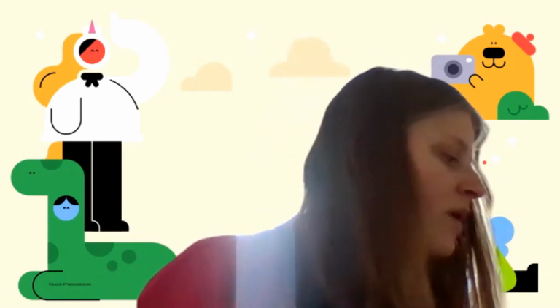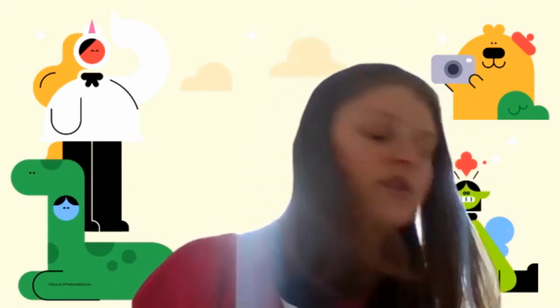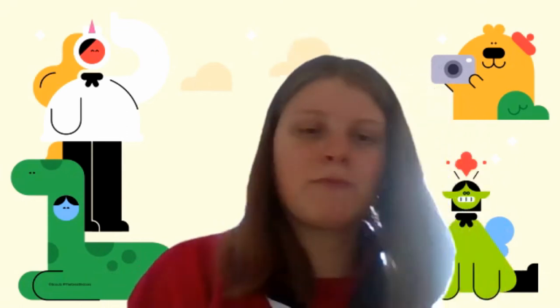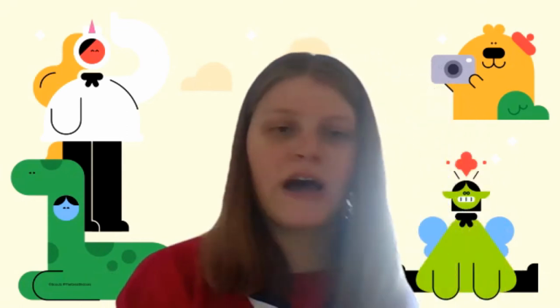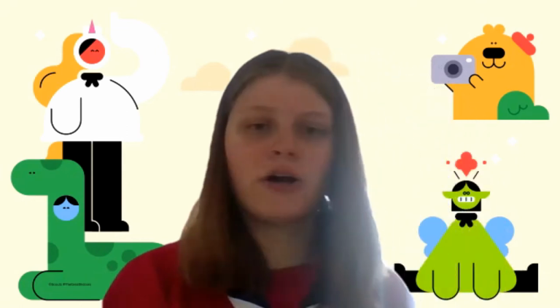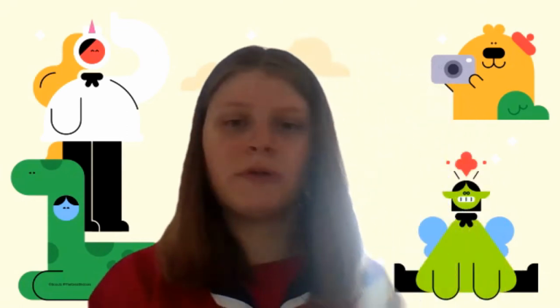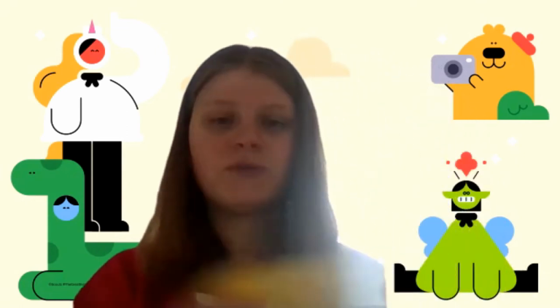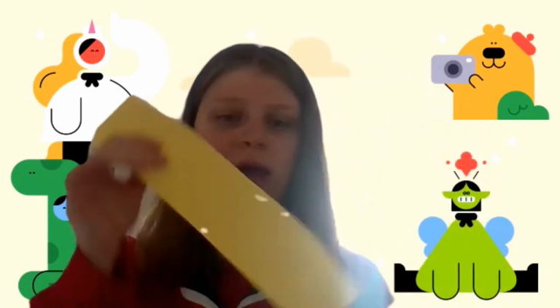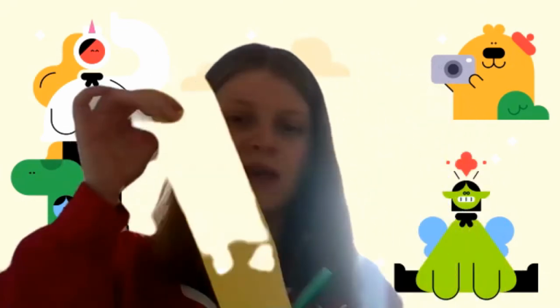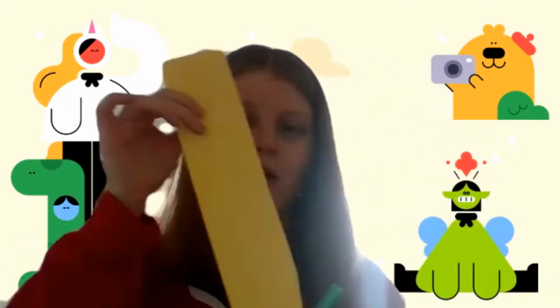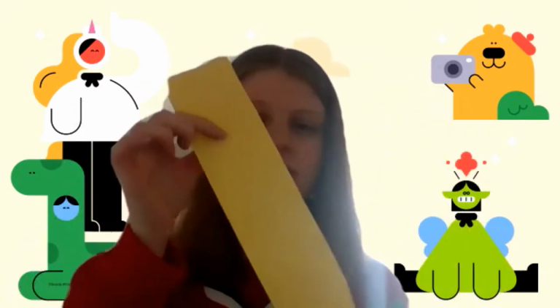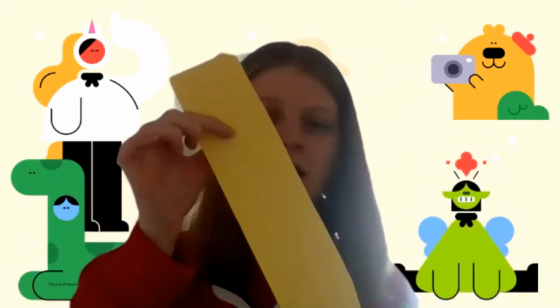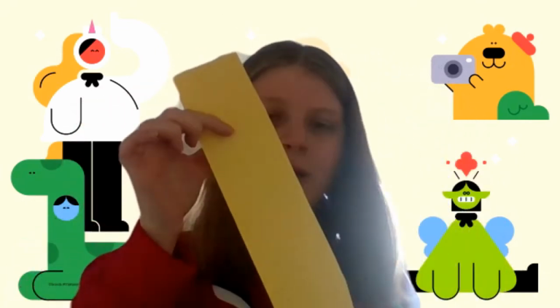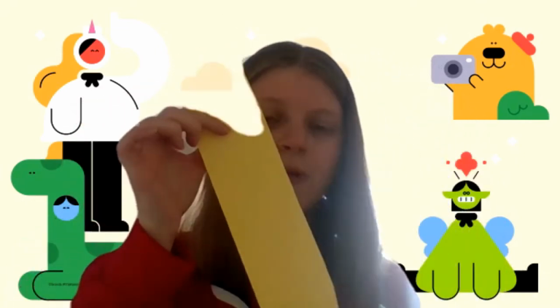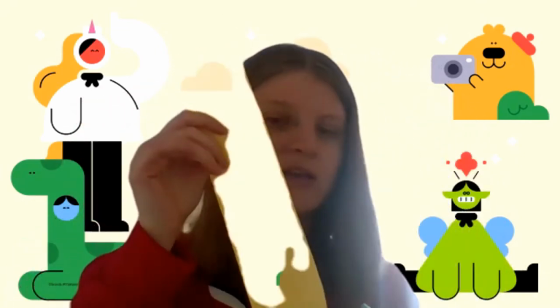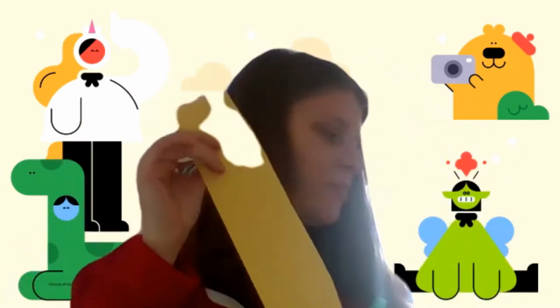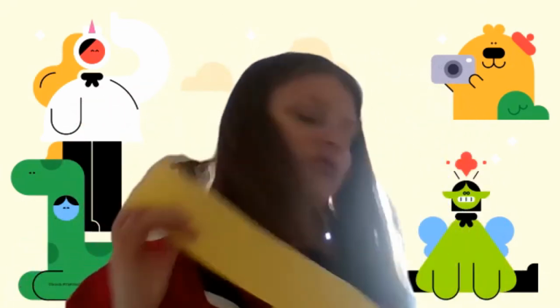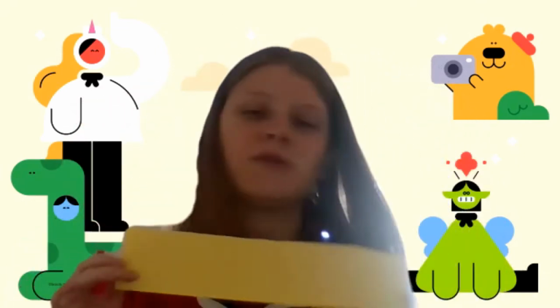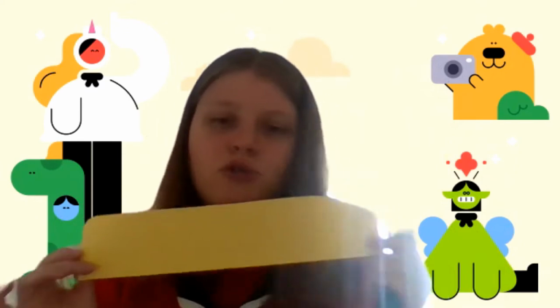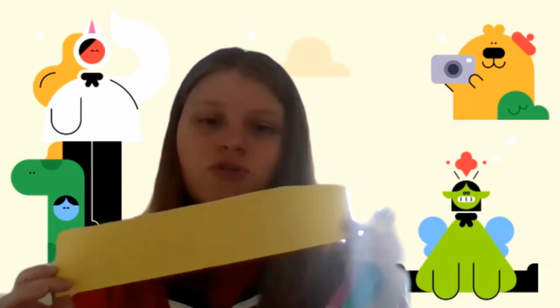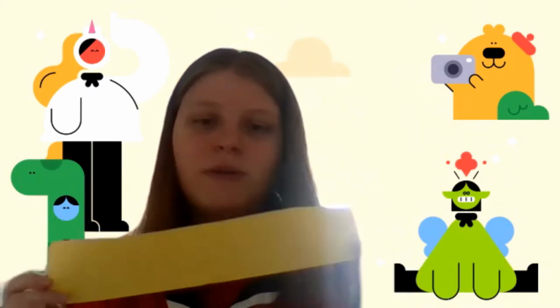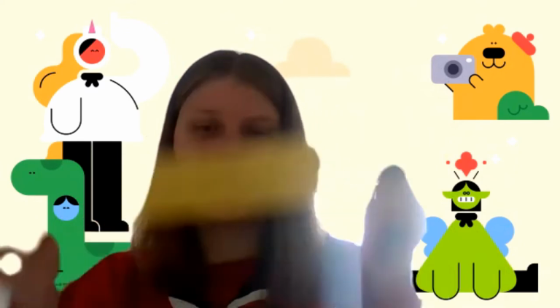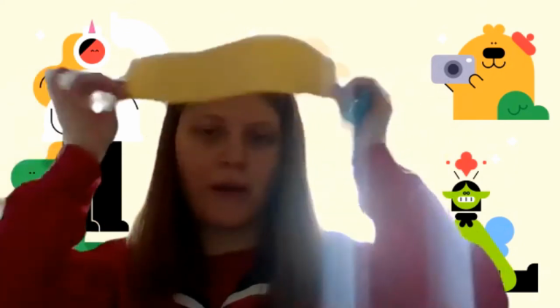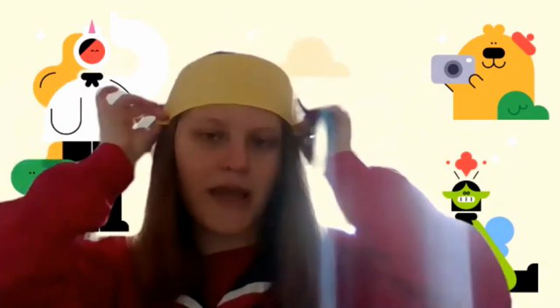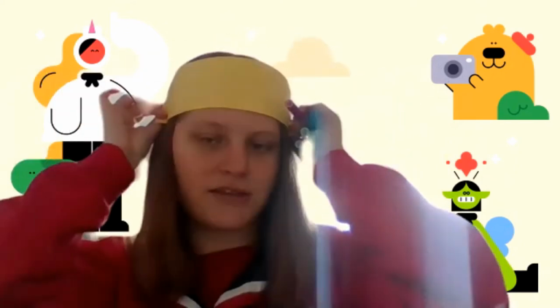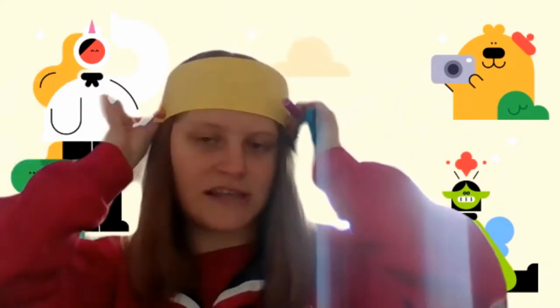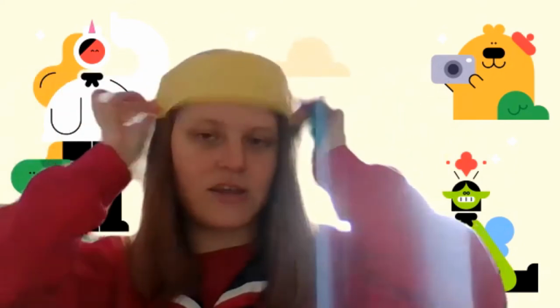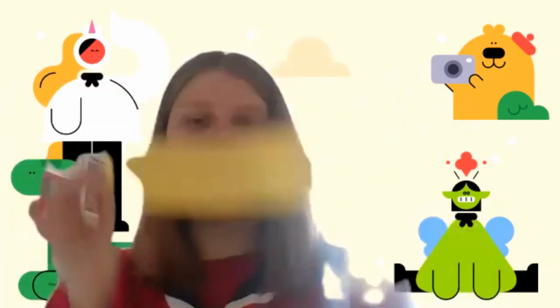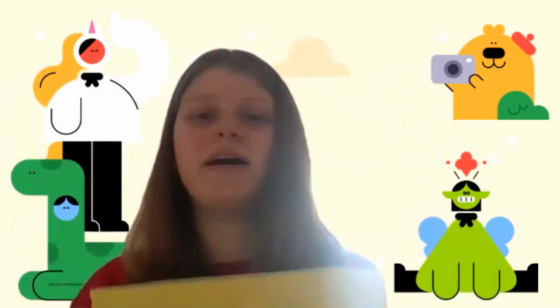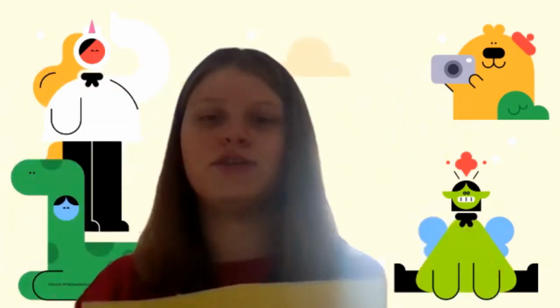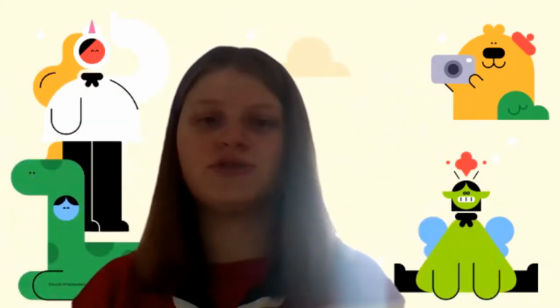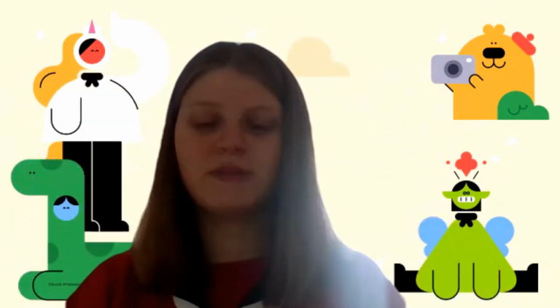You might have to cut out a couple of strips of paper. I'm using yellow paper — here's one of my strips. I've got two strips to go around my head because I need two strips.